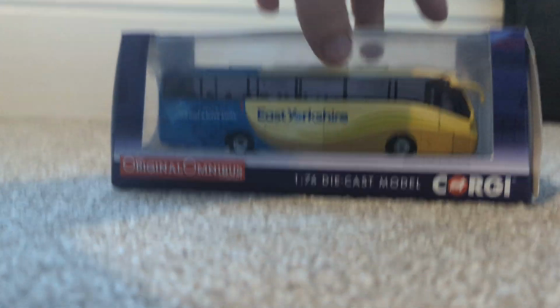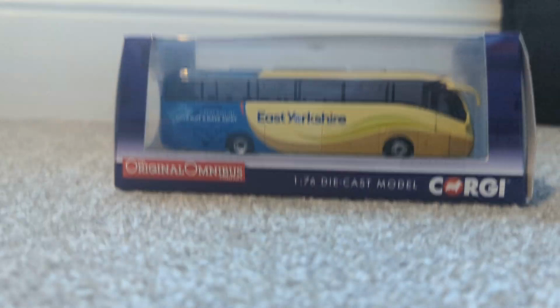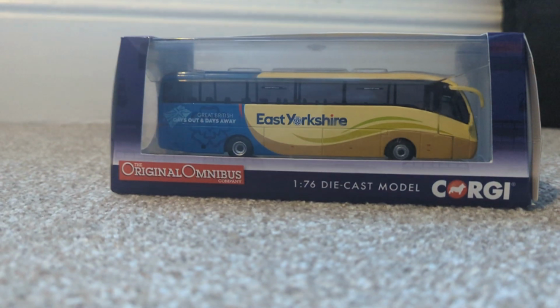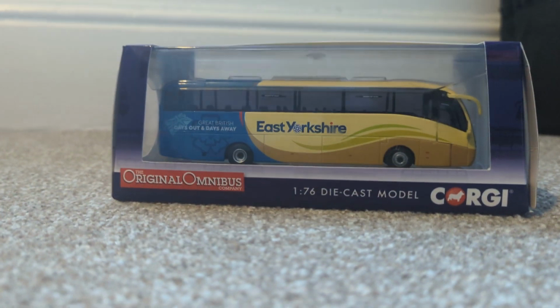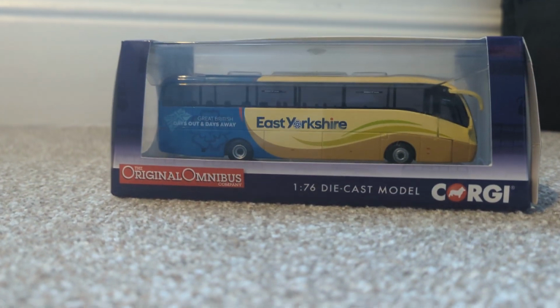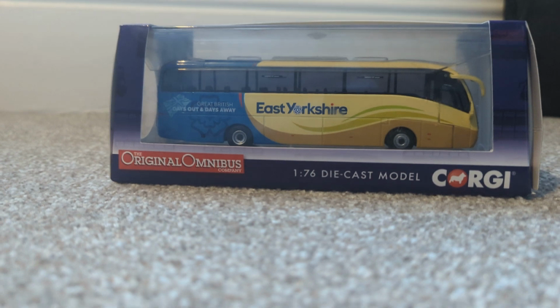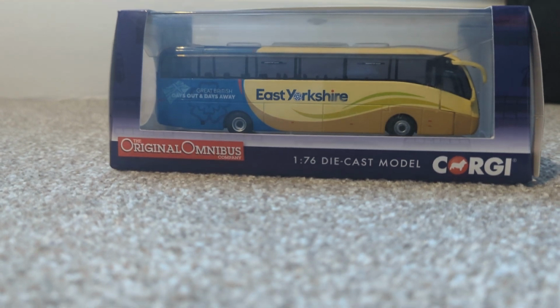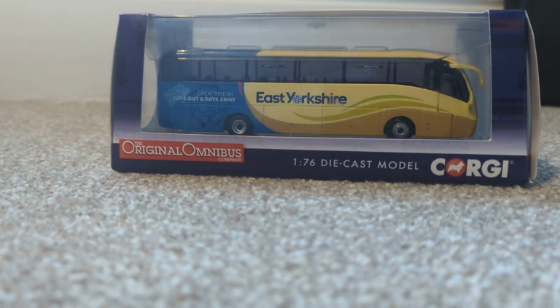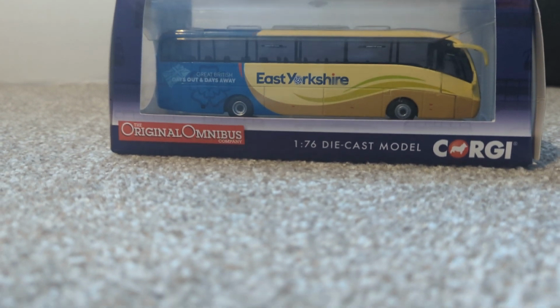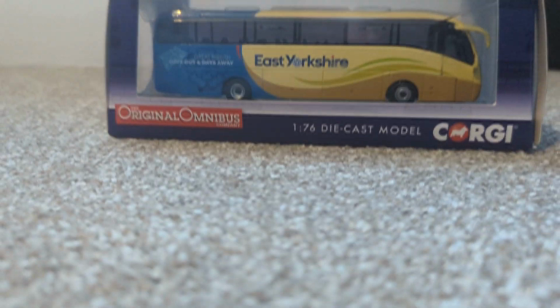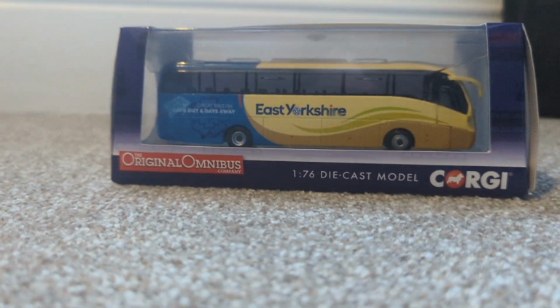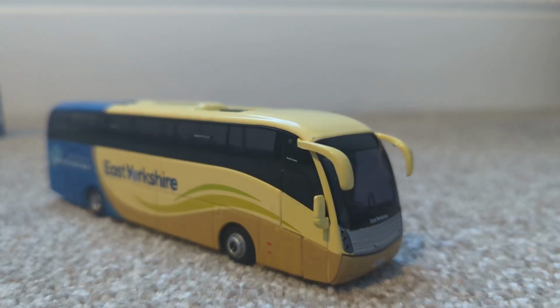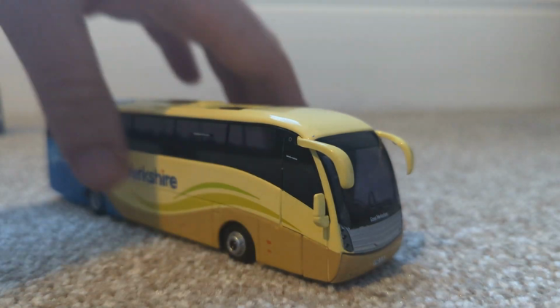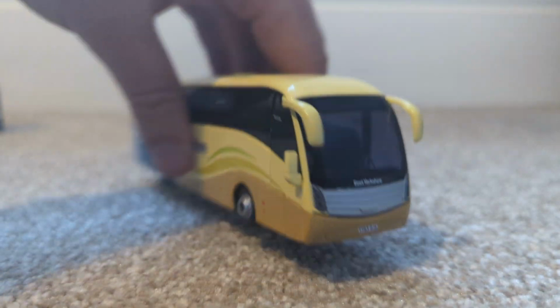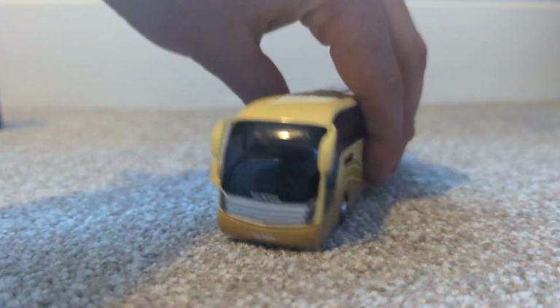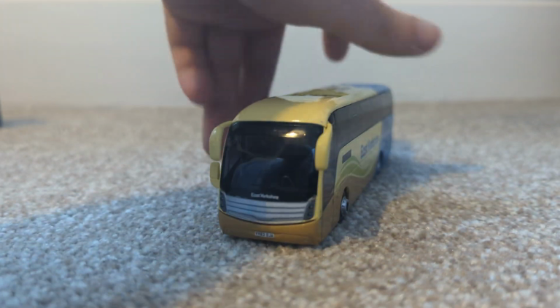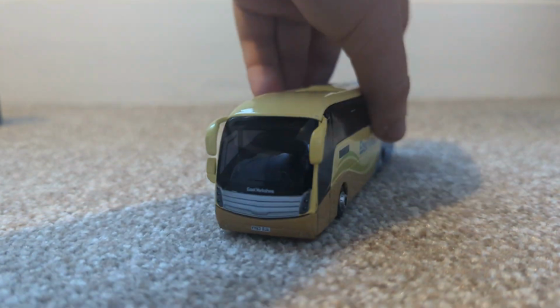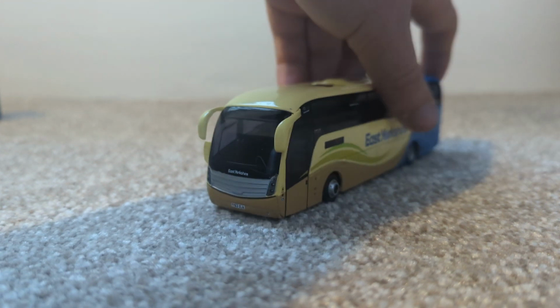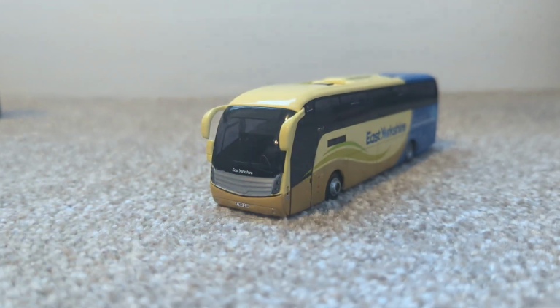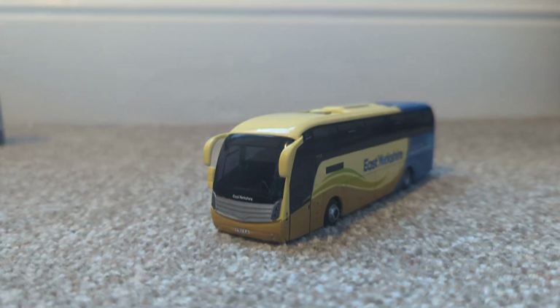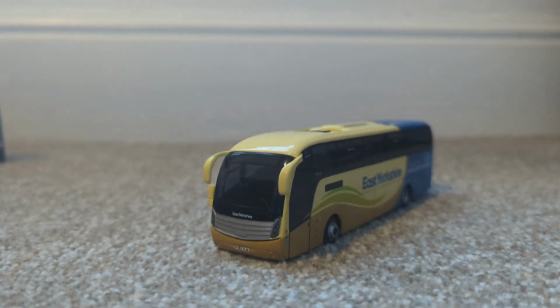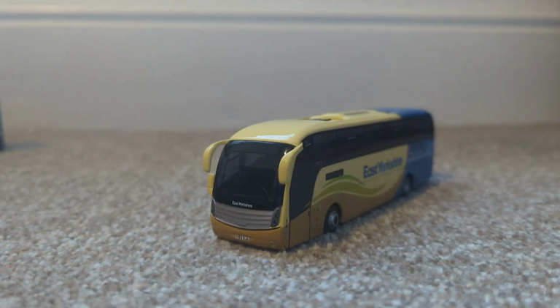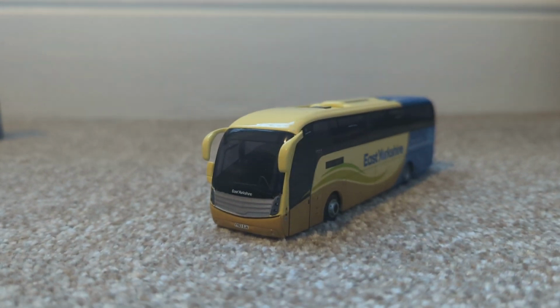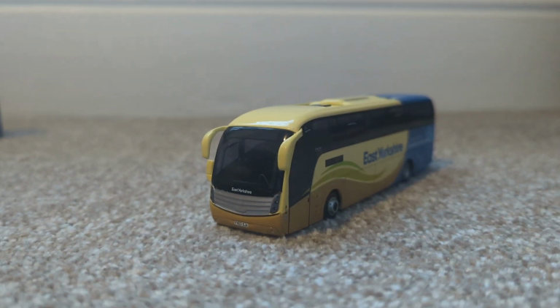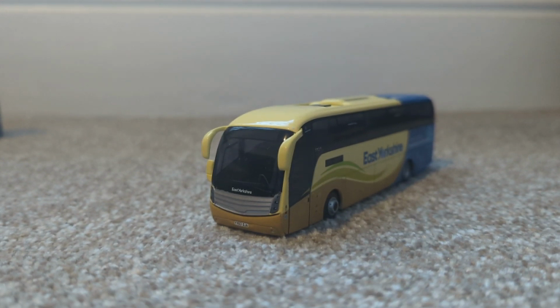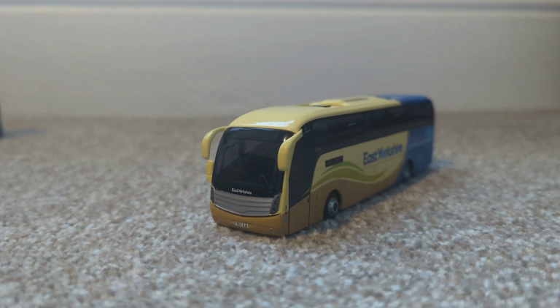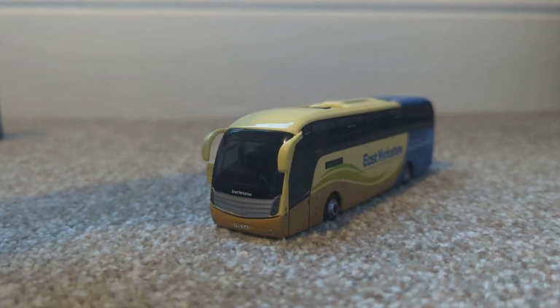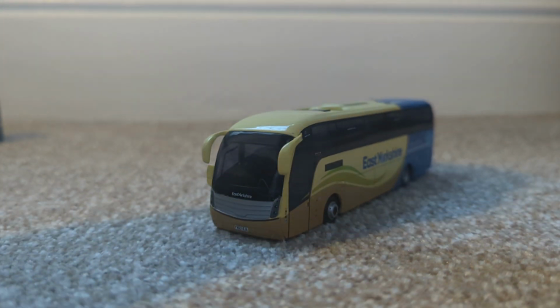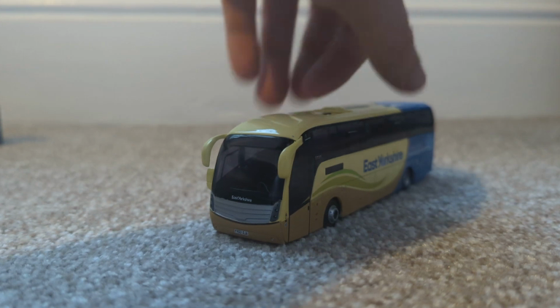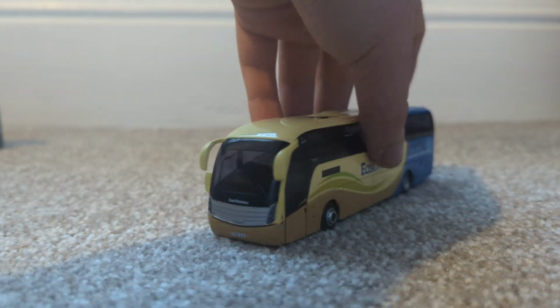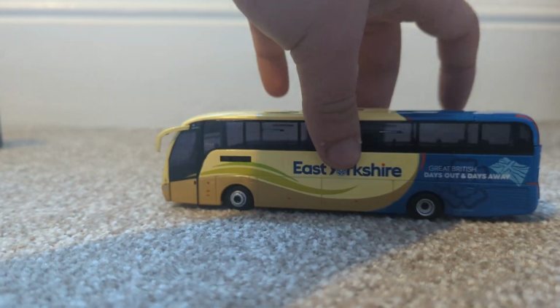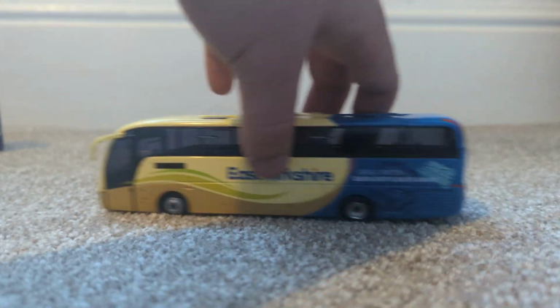I'll unbox this and then show you what it's like. Here's the model in question — absolutely lovely bus. I've just been looking forward to this for ages.